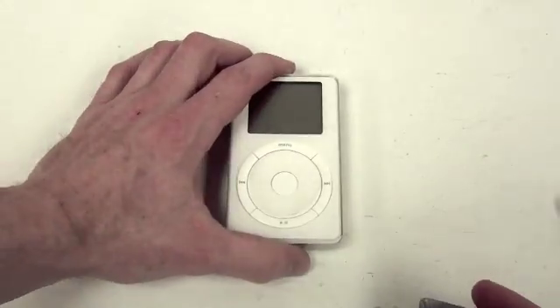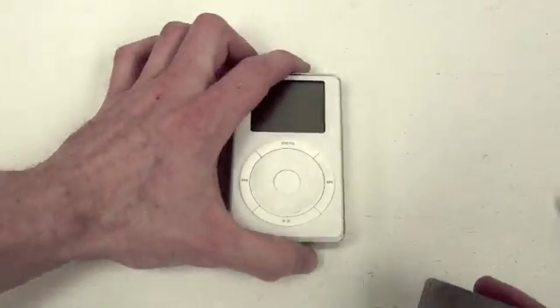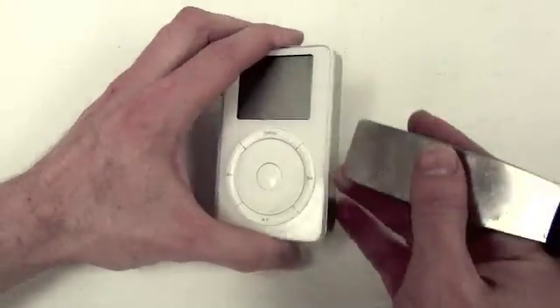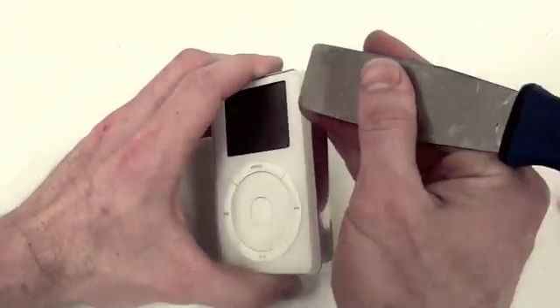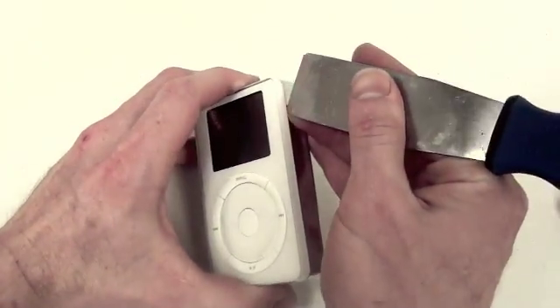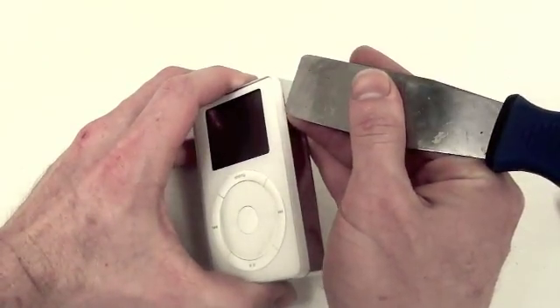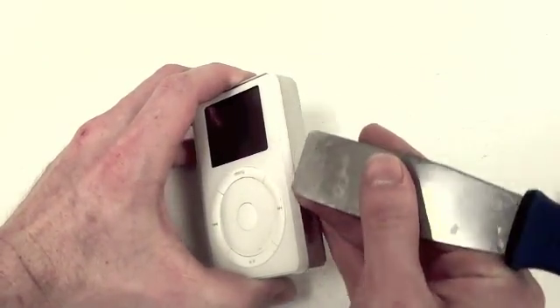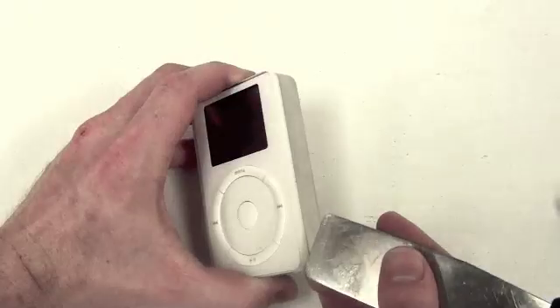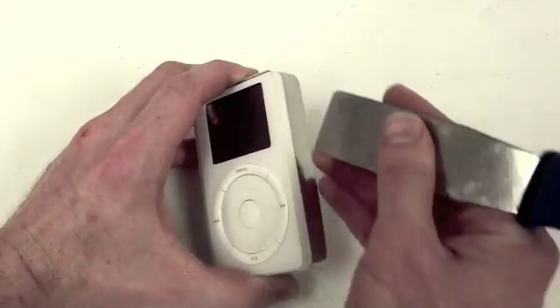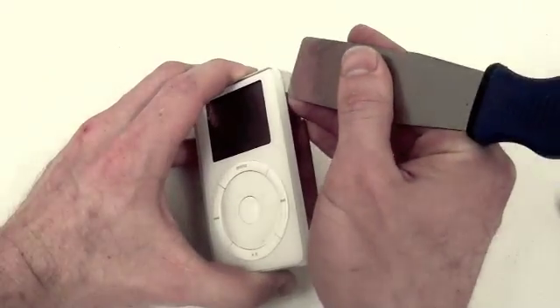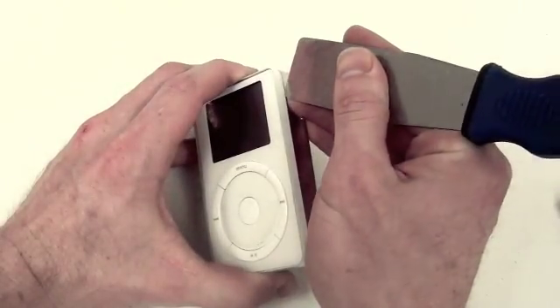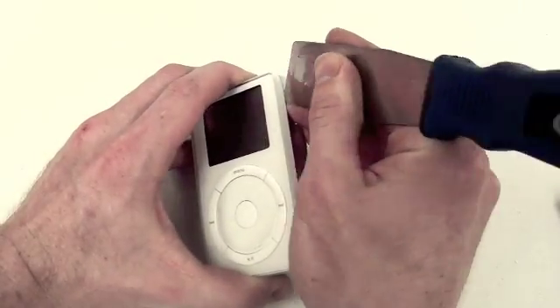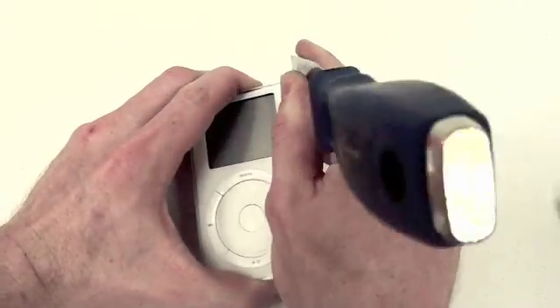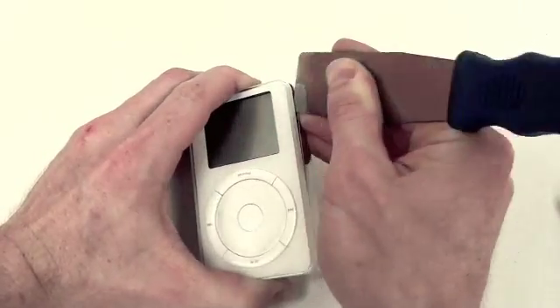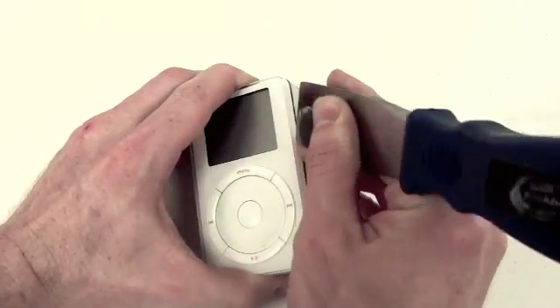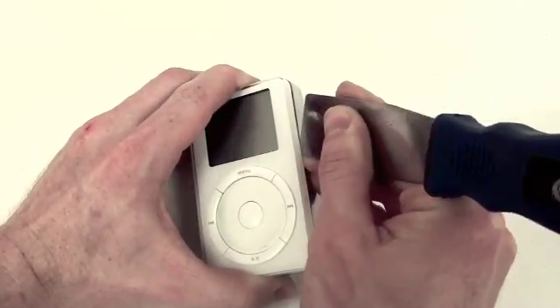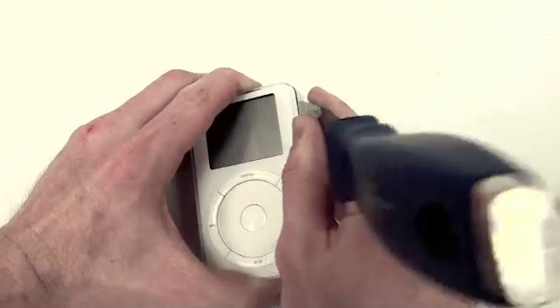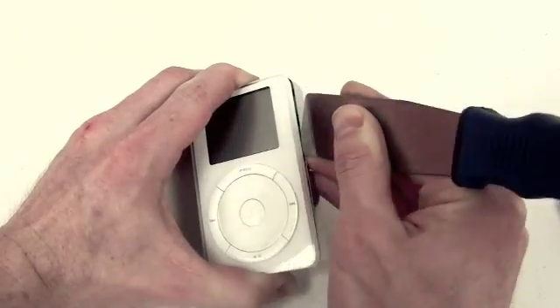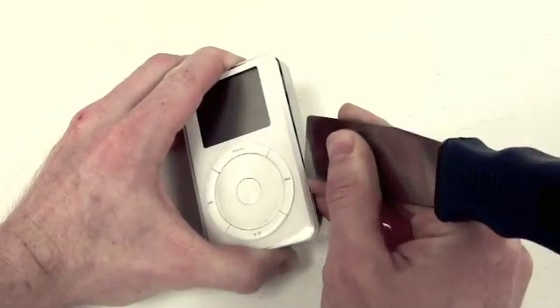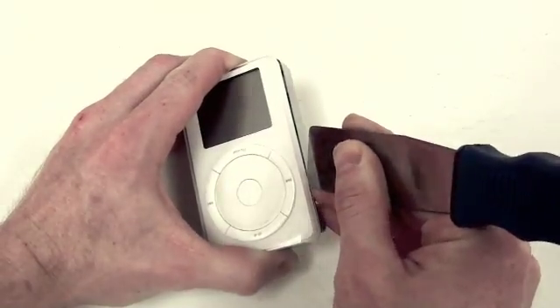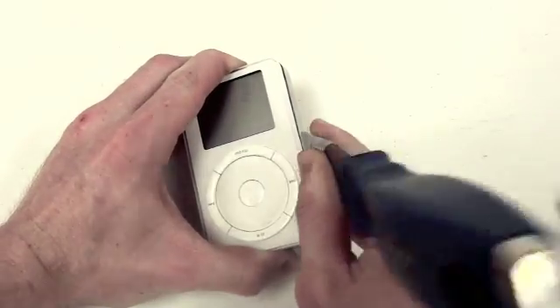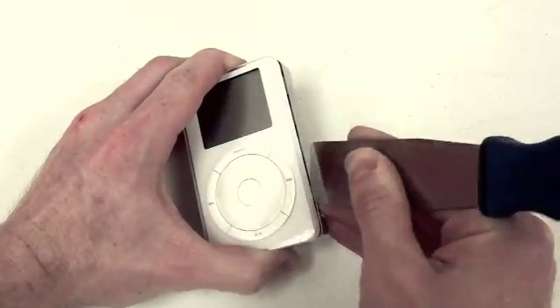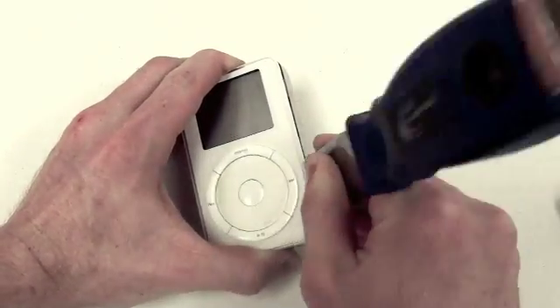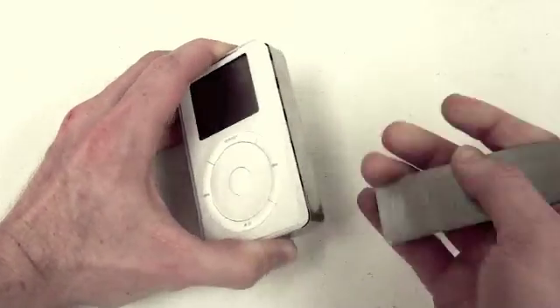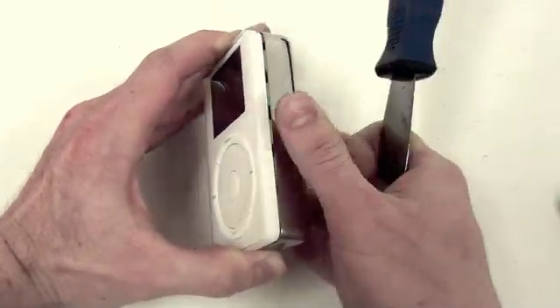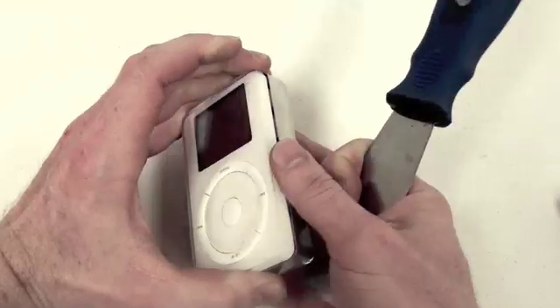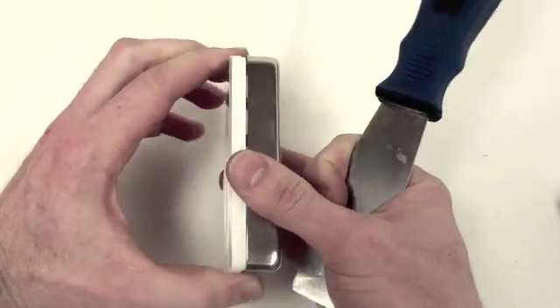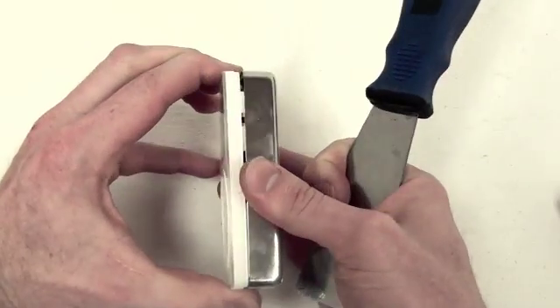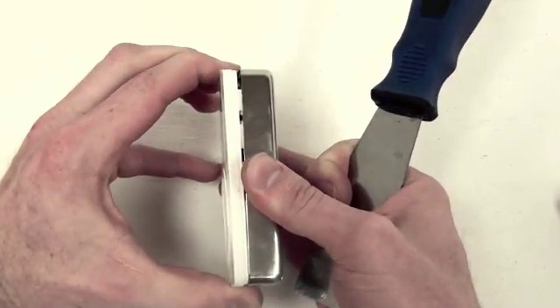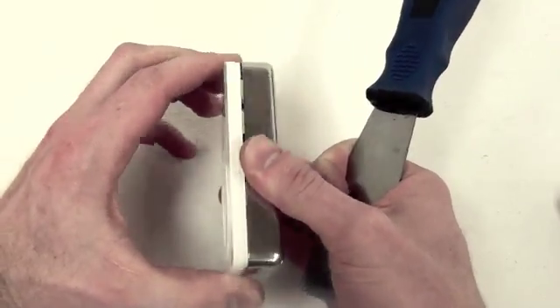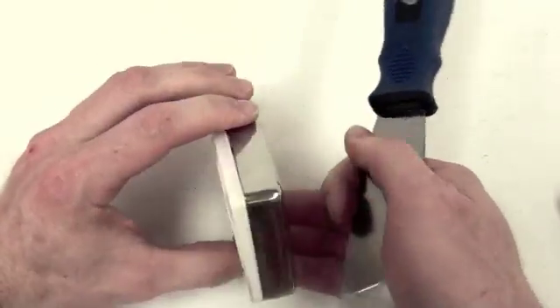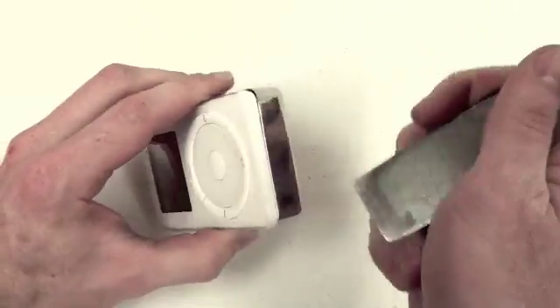To open up the iPod, it's easiest to use a very small flat putty knife, and get in between the front case and the back case to pry it open. Work your way around the whole thing until all four sides are separated.